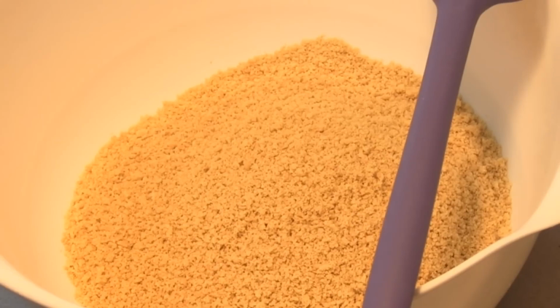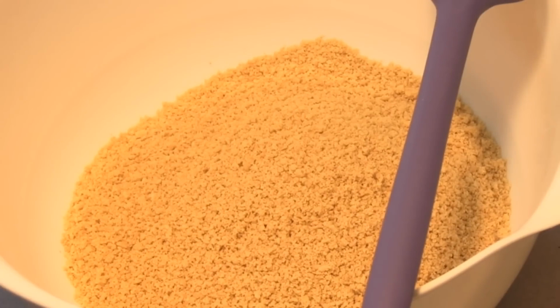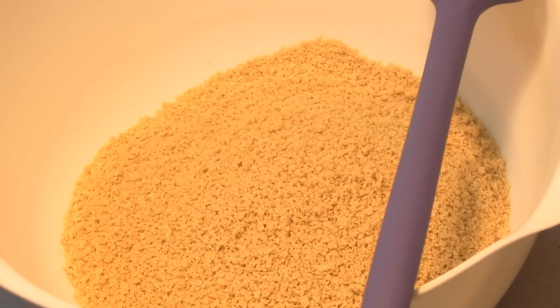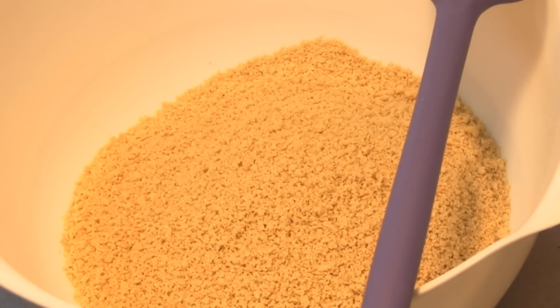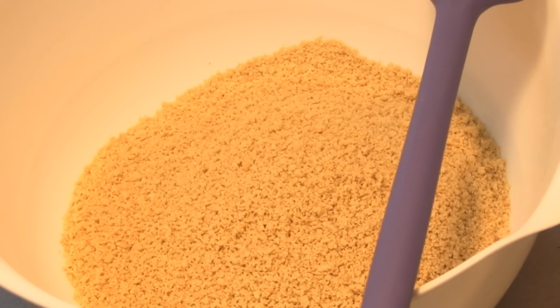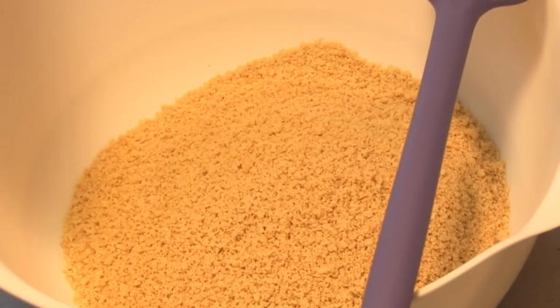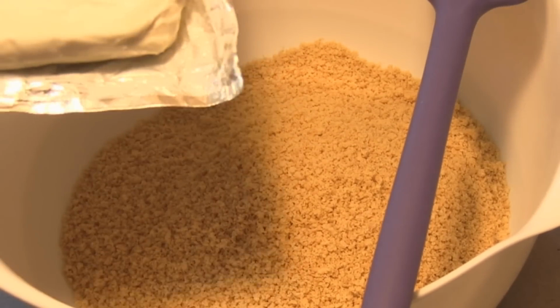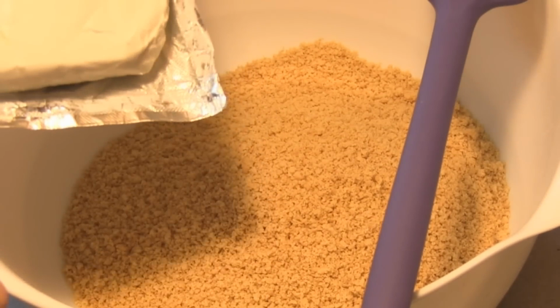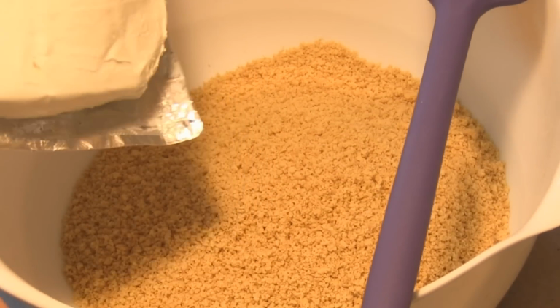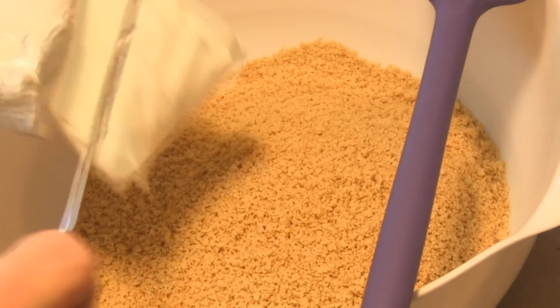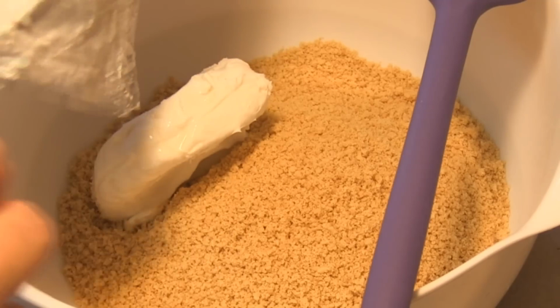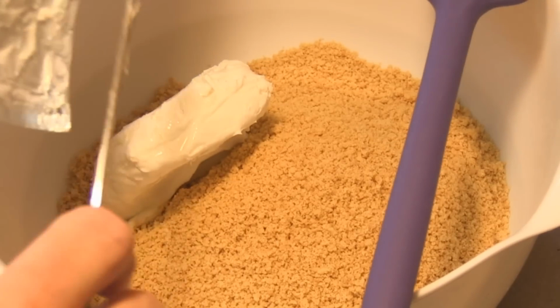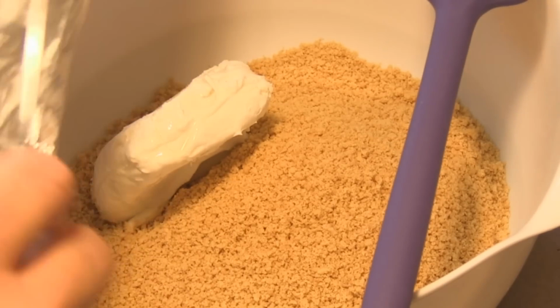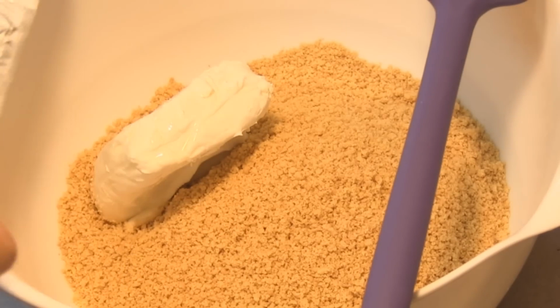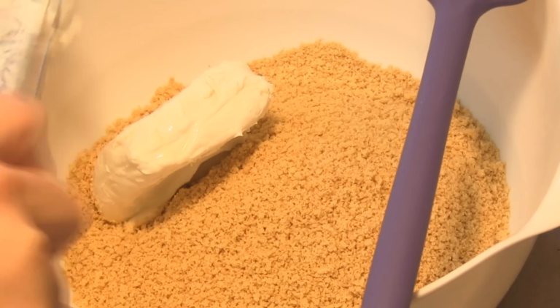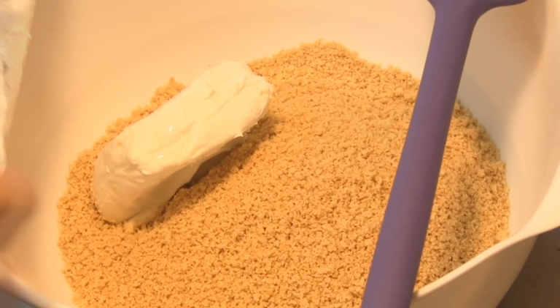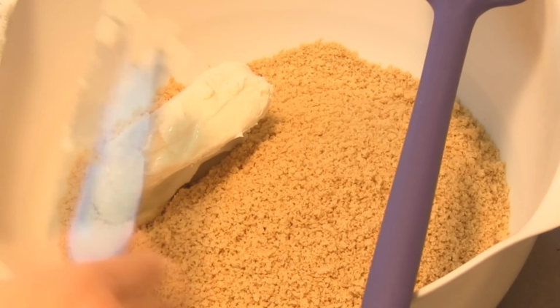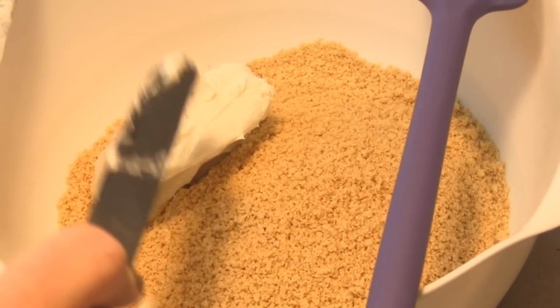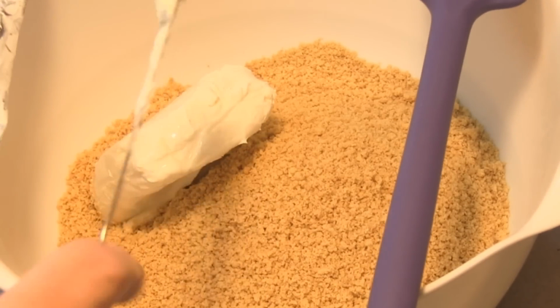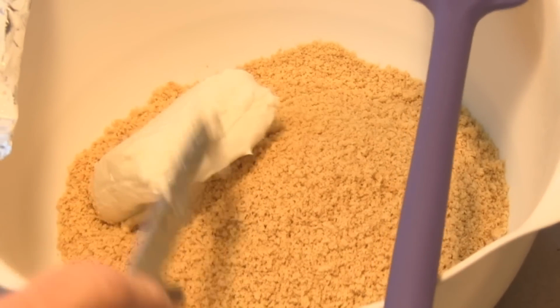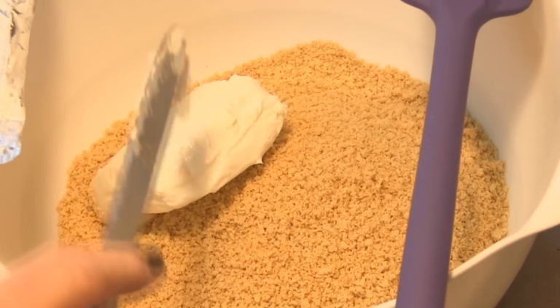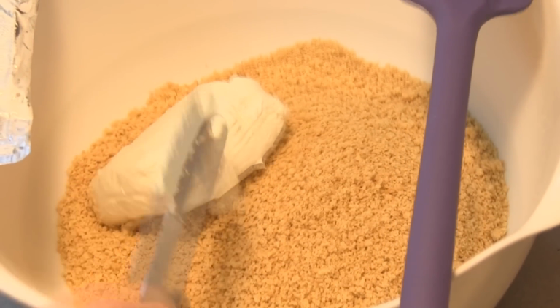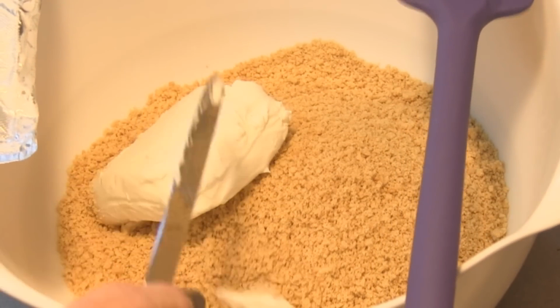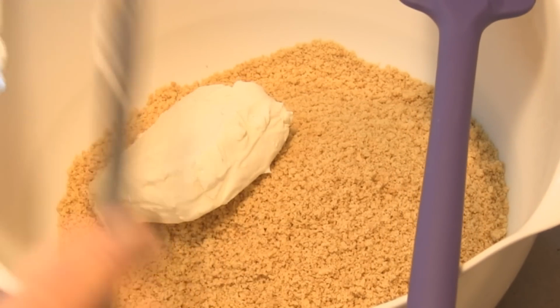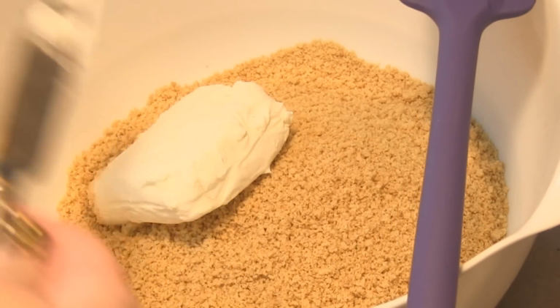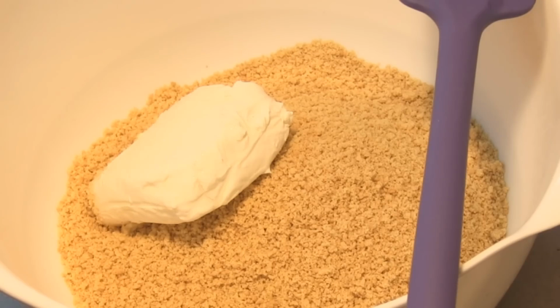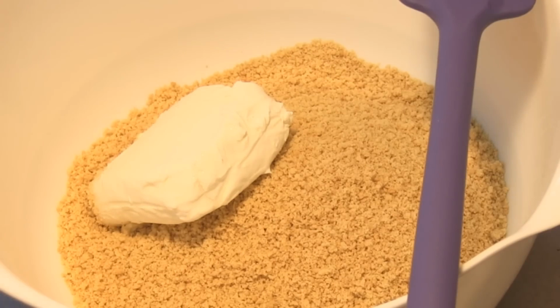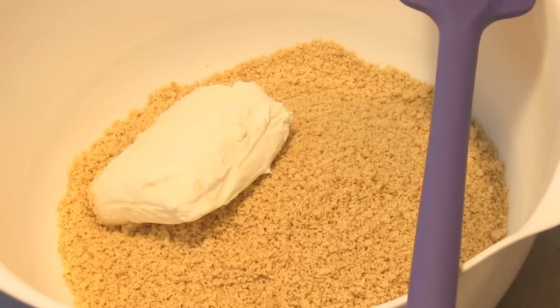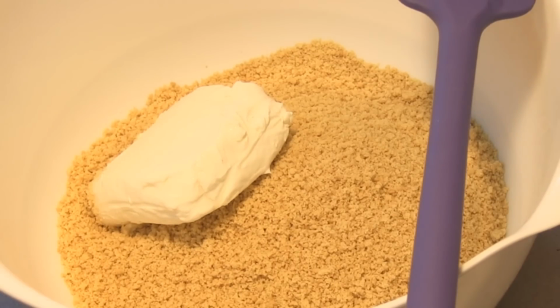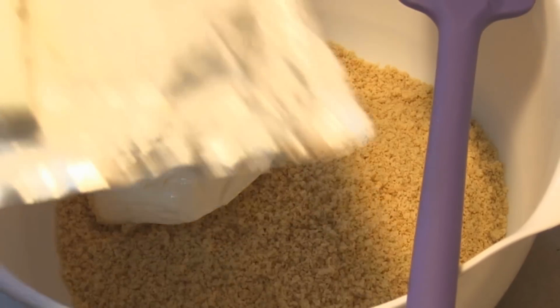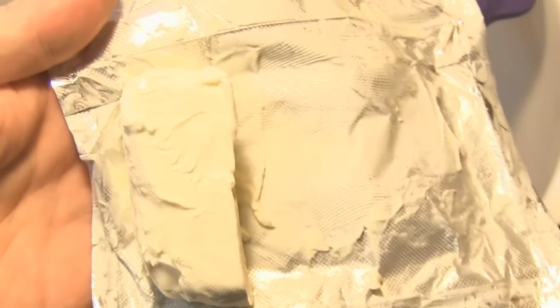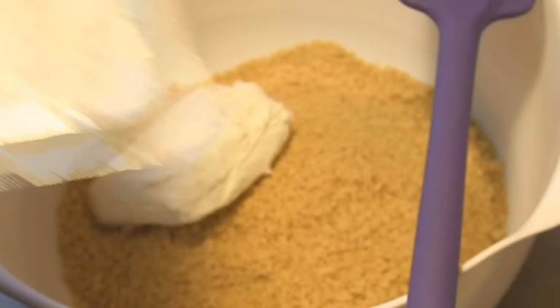Next I'm going to put in six ounces of cream cheese. Cream cheese usually comes in four and eight ounce sizes, so you will have some leftover.